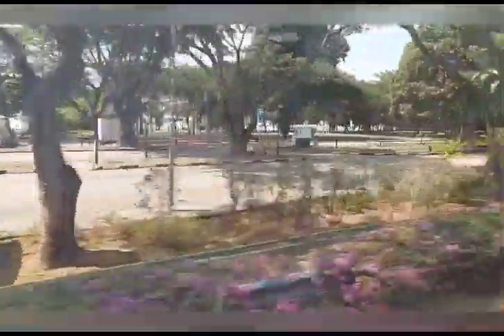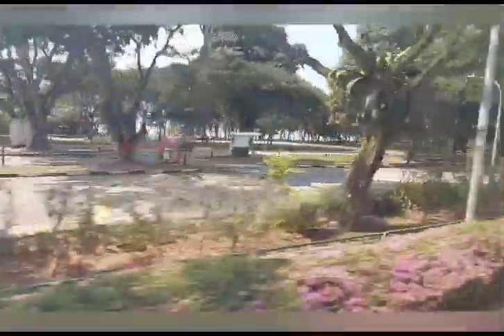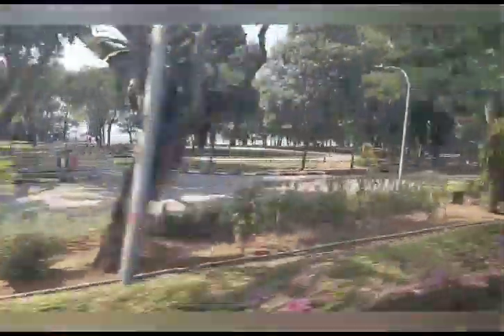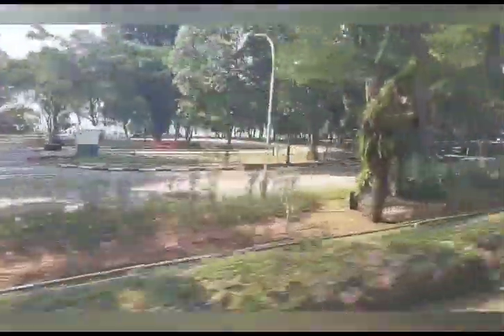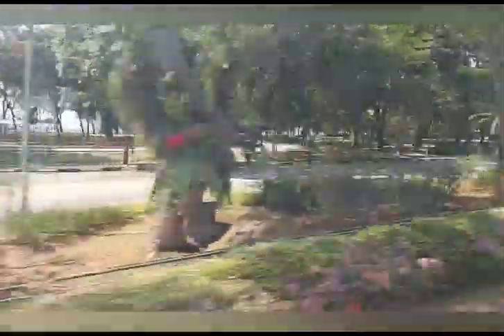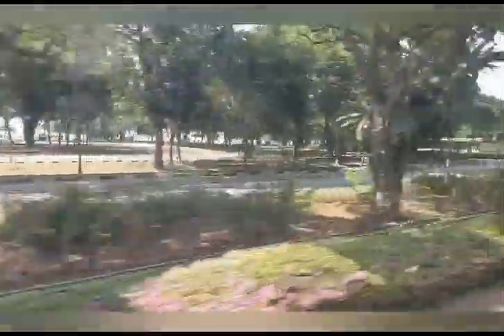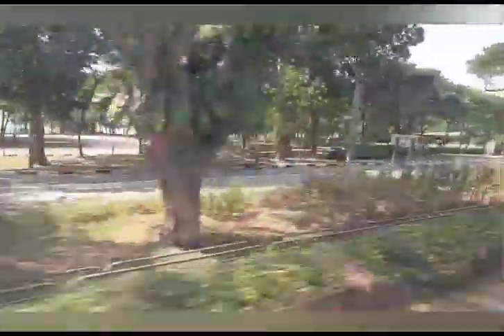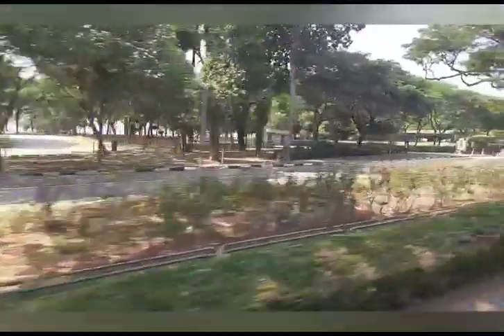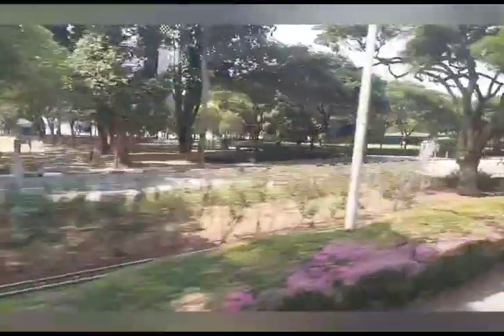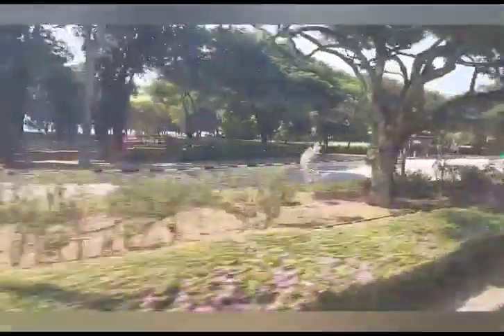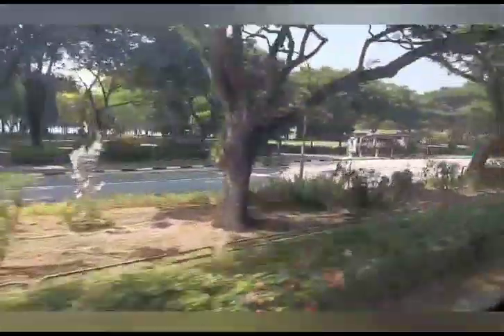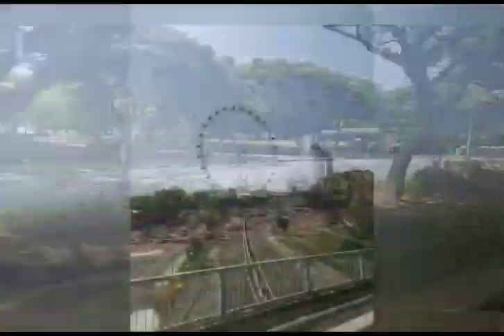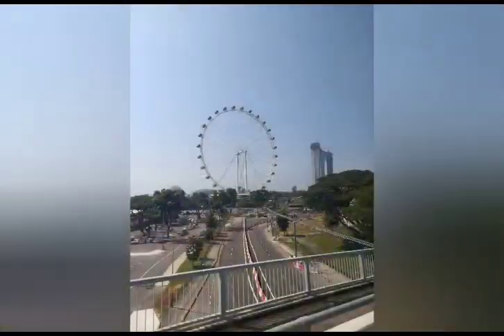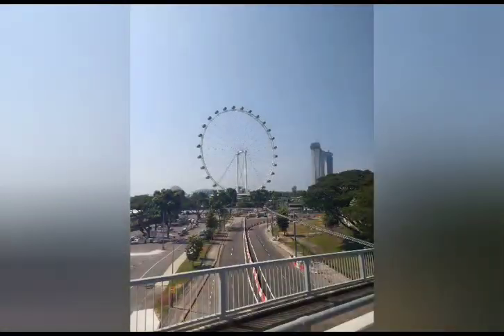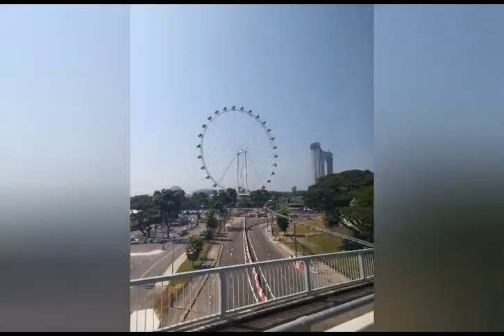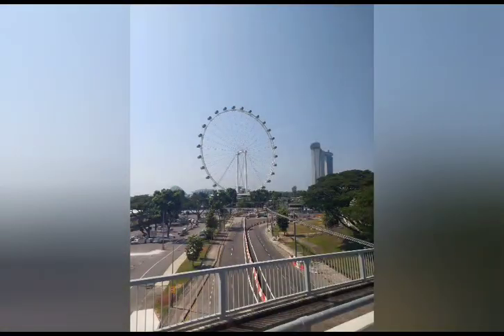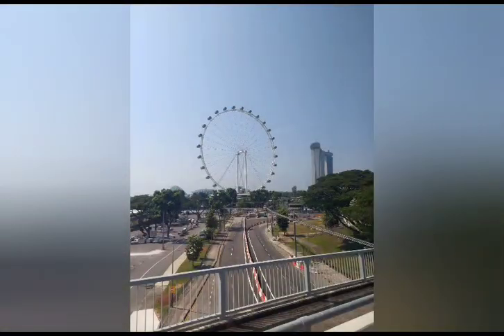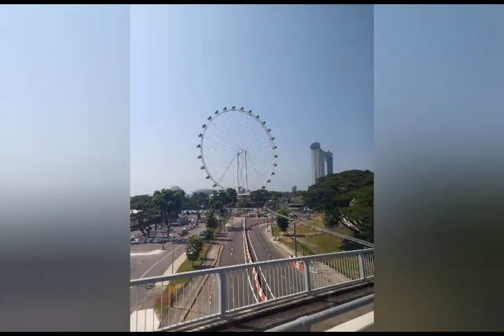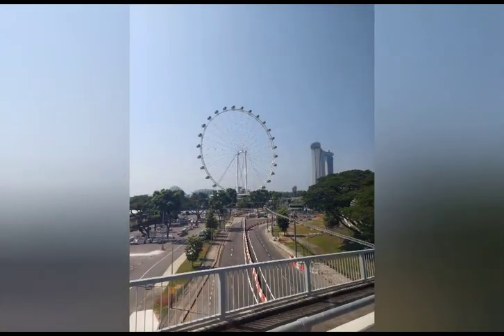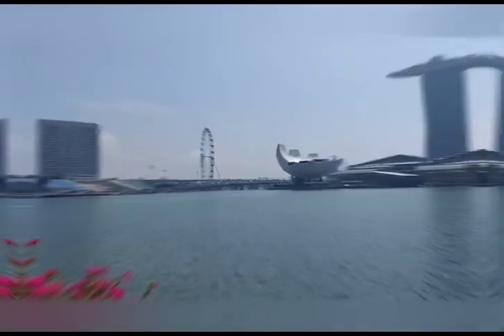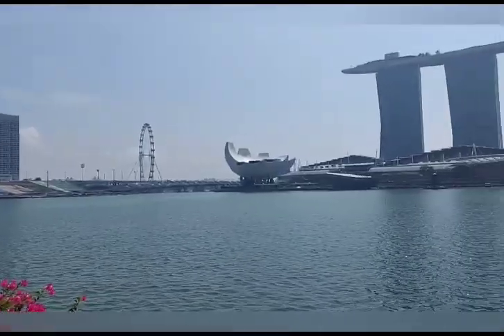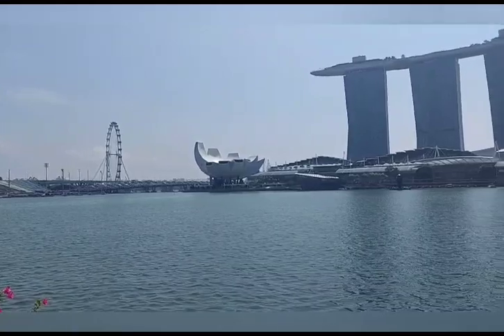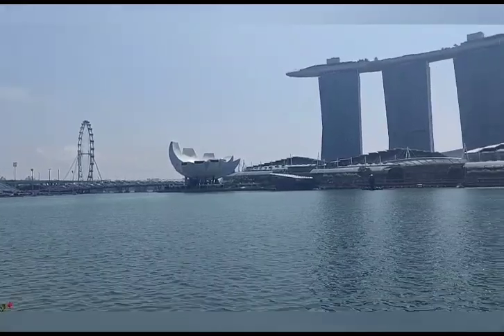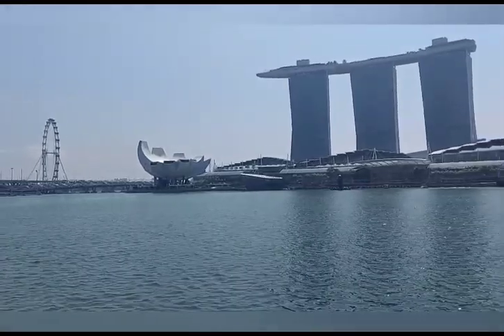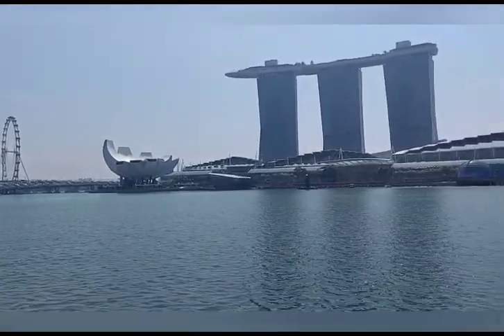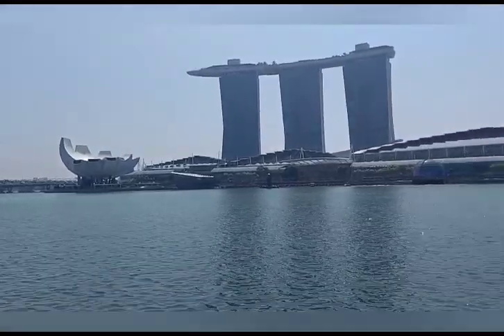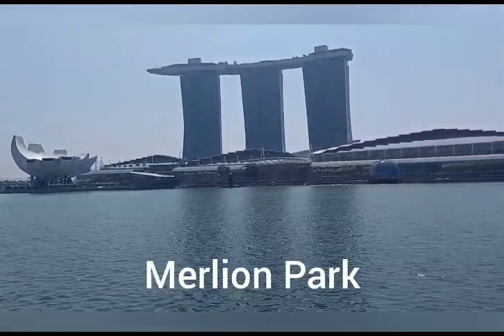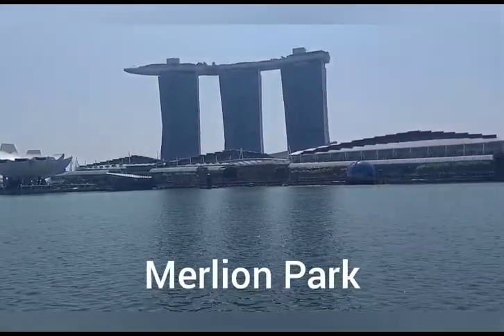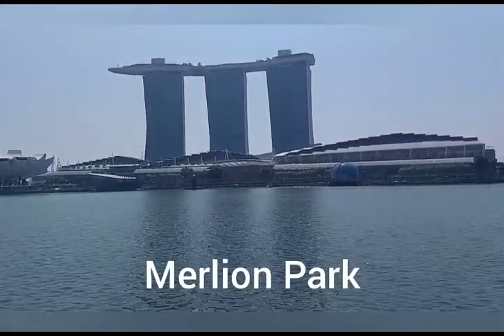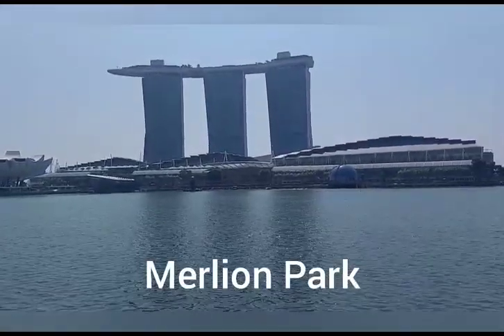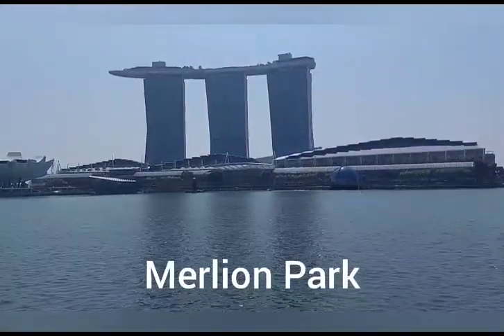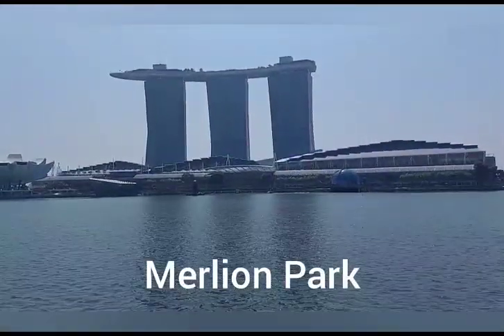You get to see City Hall, Civic District, Jubilee Bridge, Marina Bay Sands, and a 30-minute stopover at Merlion Park and Gardens by the Bay, where you can roam around and click beautiful pictures.